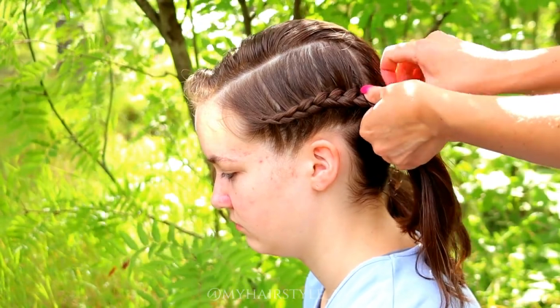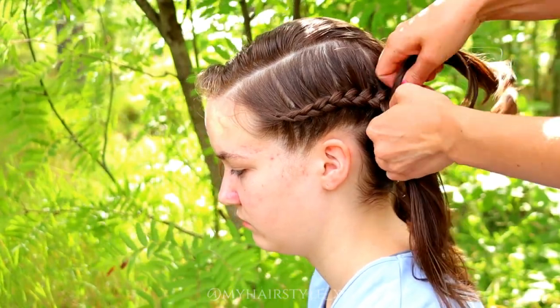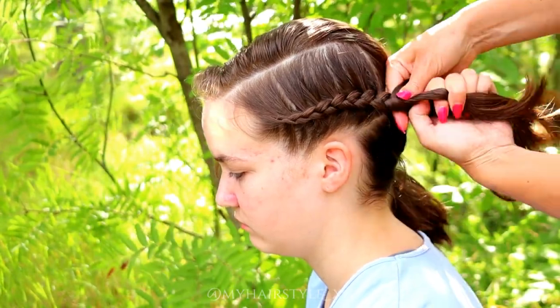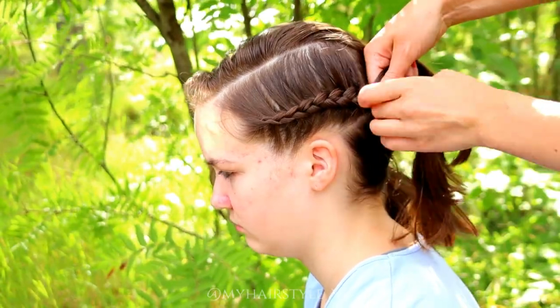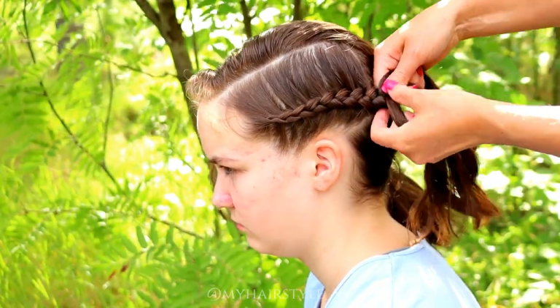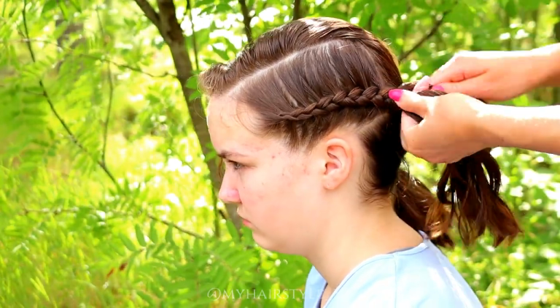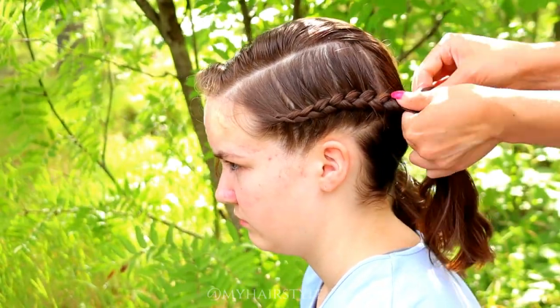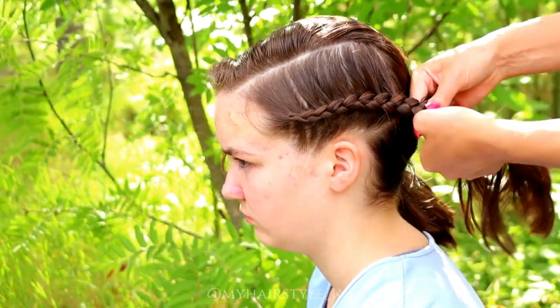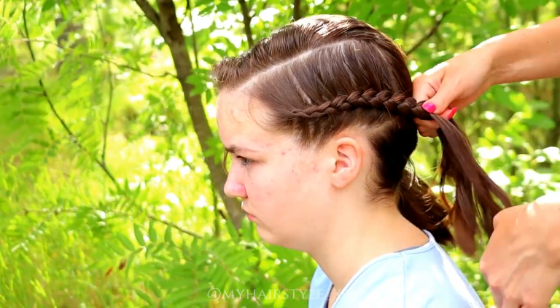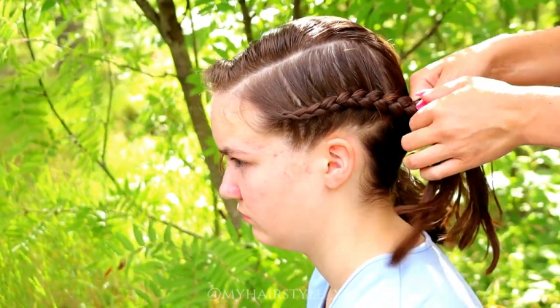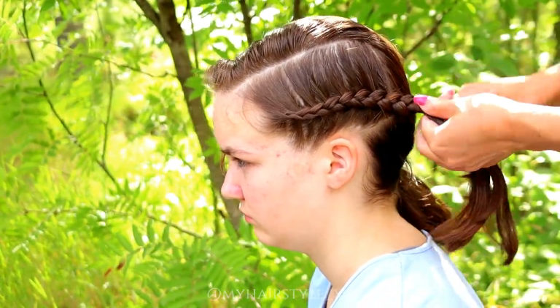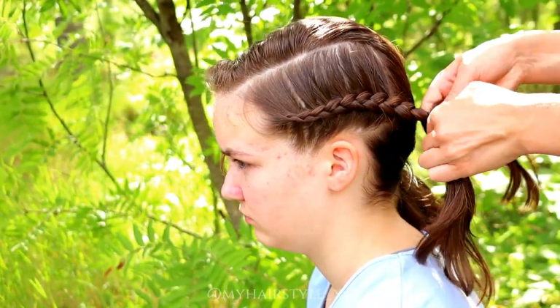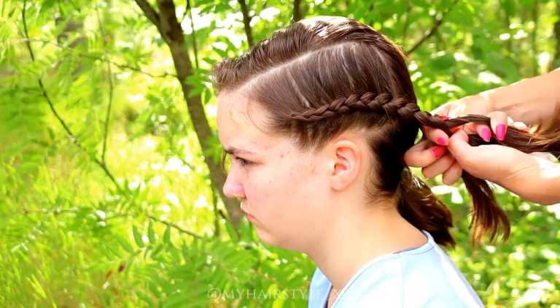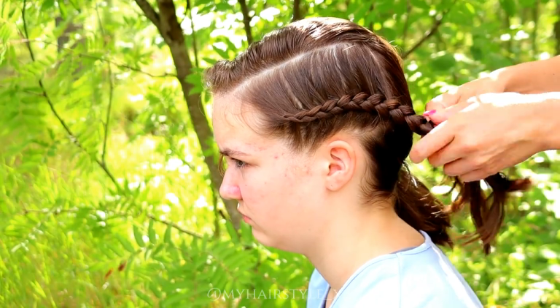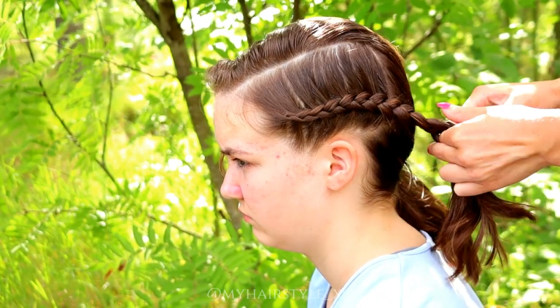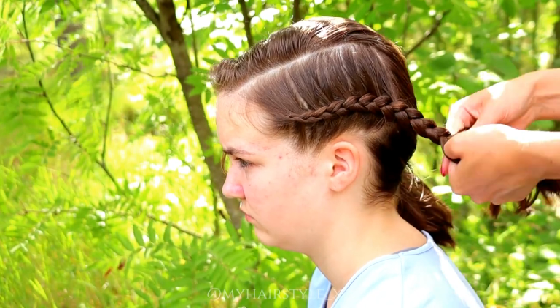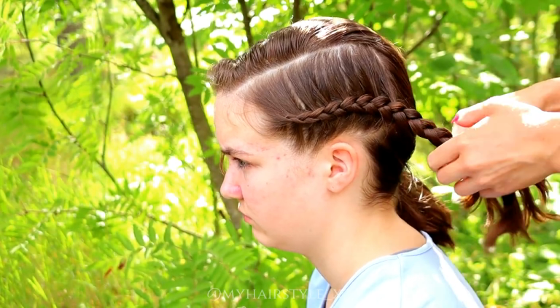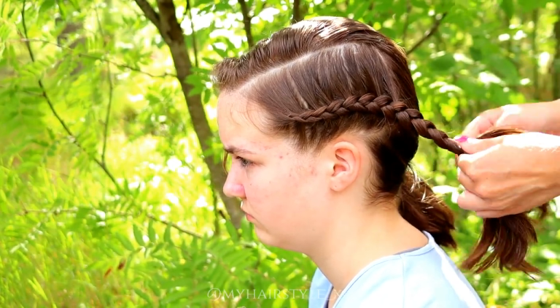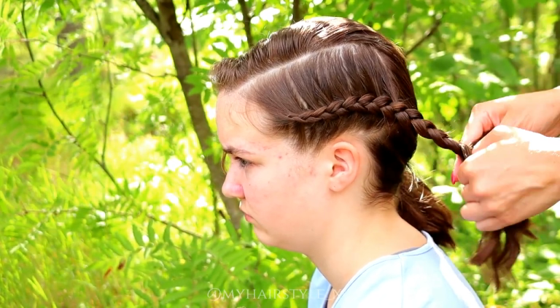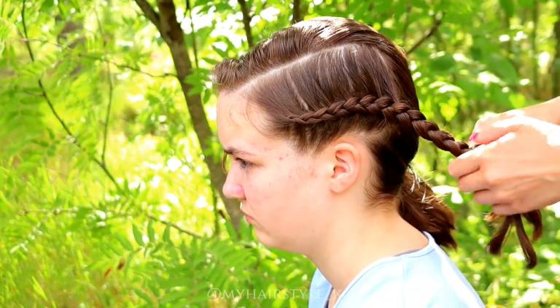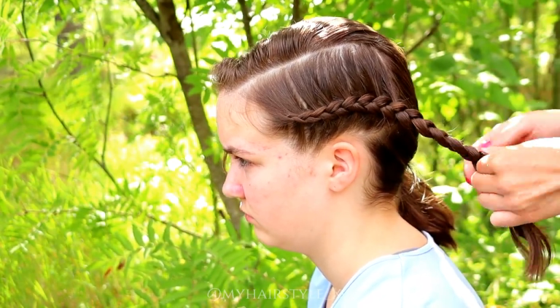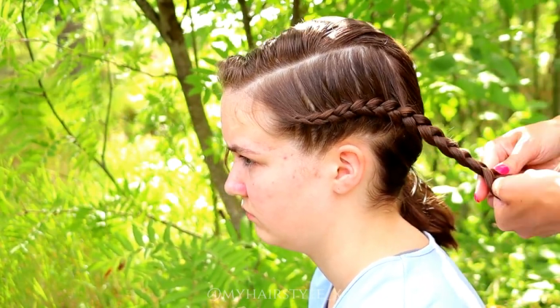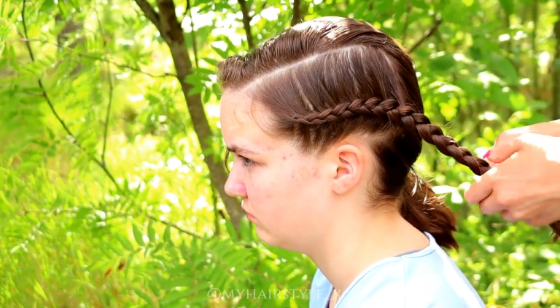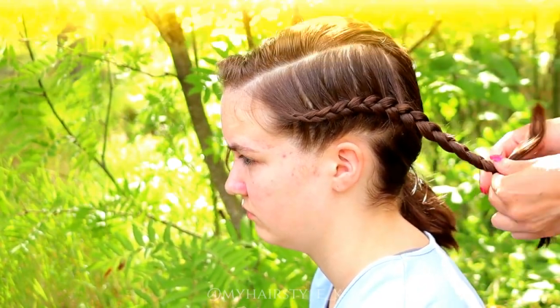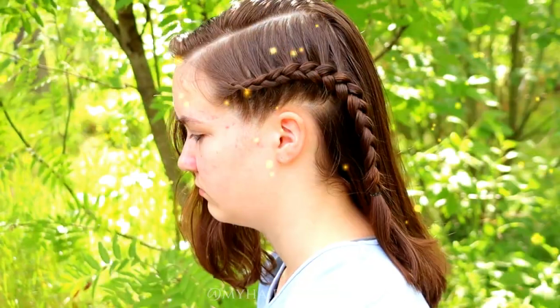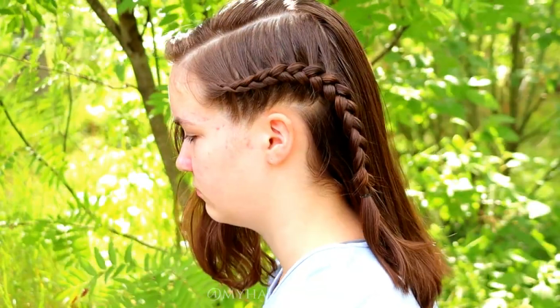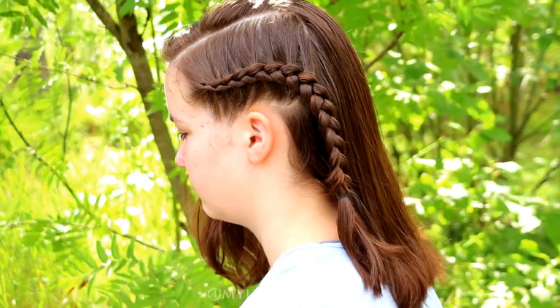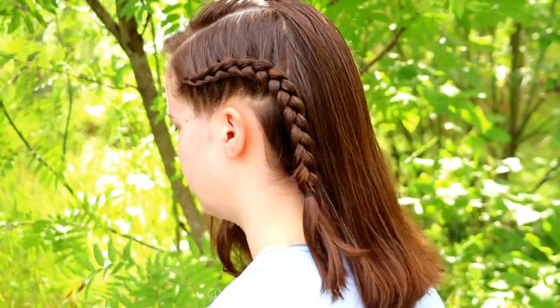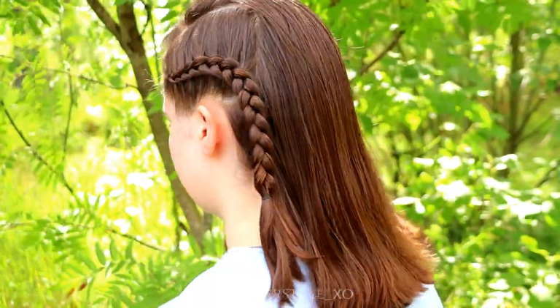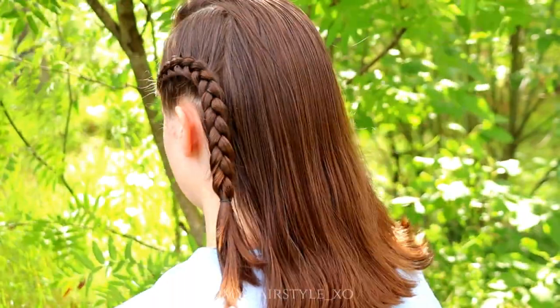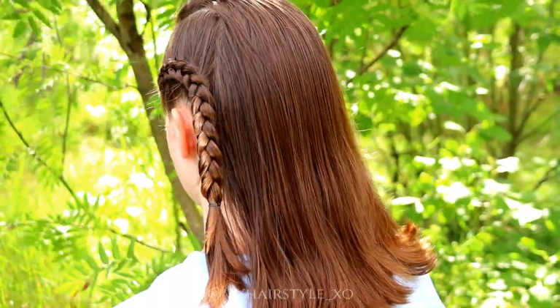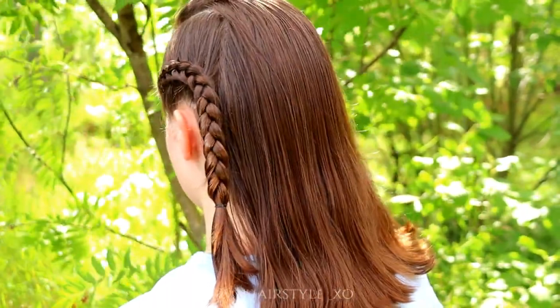After the last adding, I keep on braiding until the end of the hair. You can also stop the braid earlier. And here's the final result of this hairstyle.